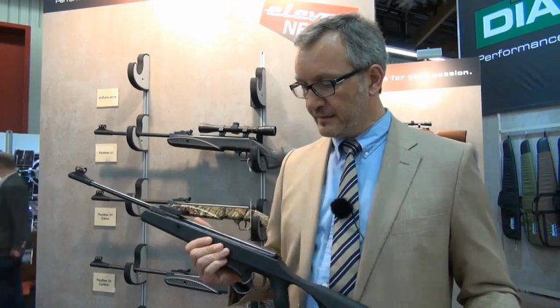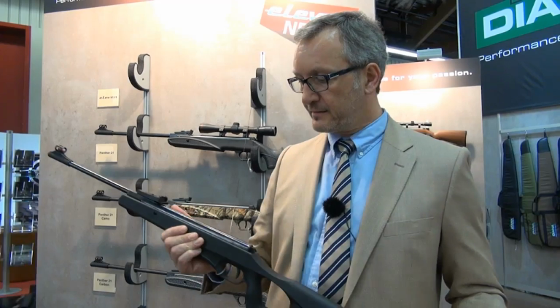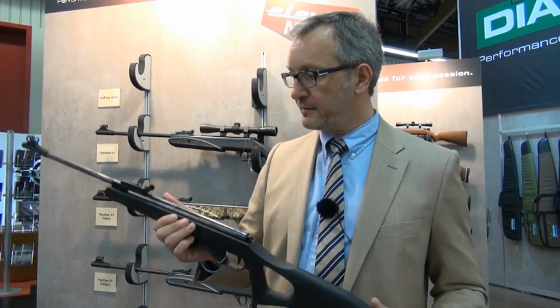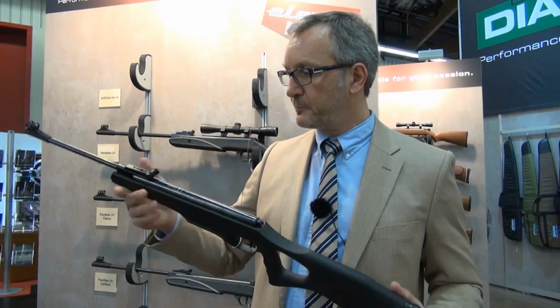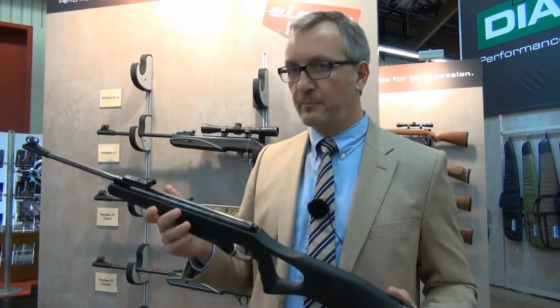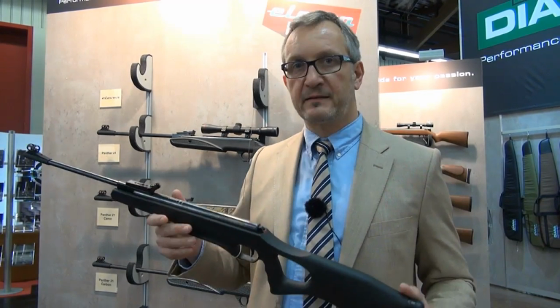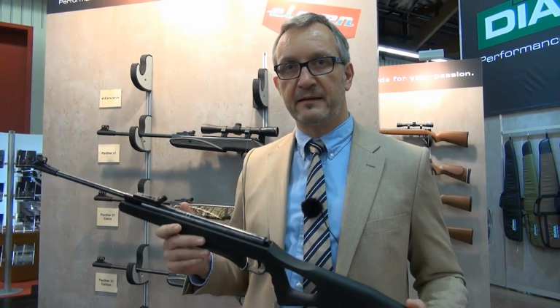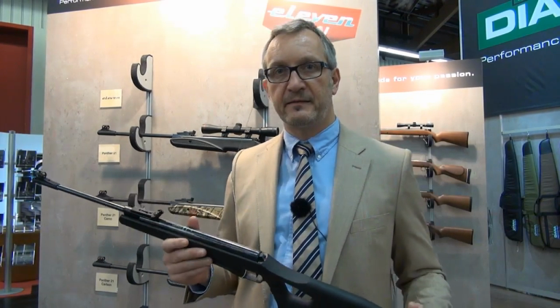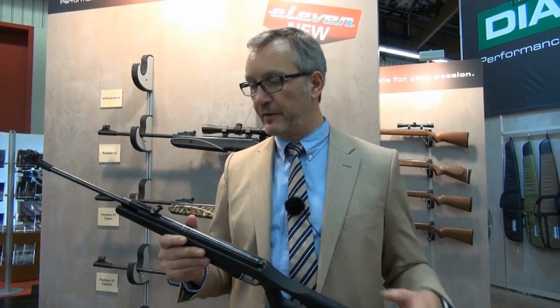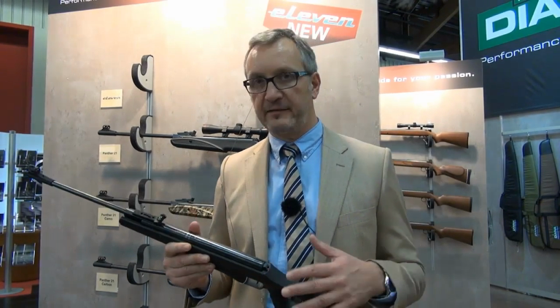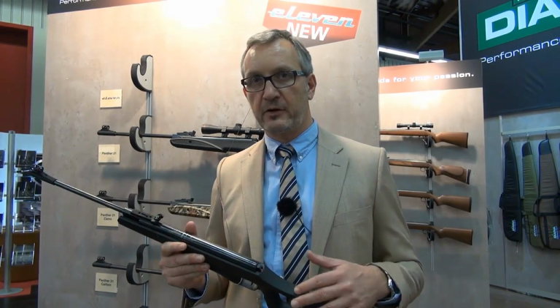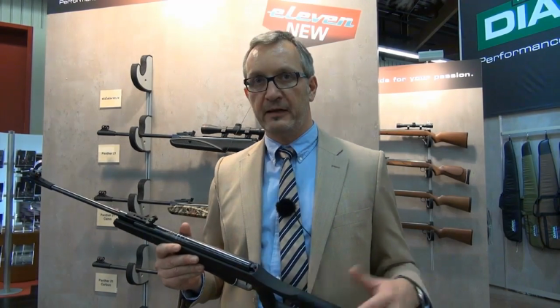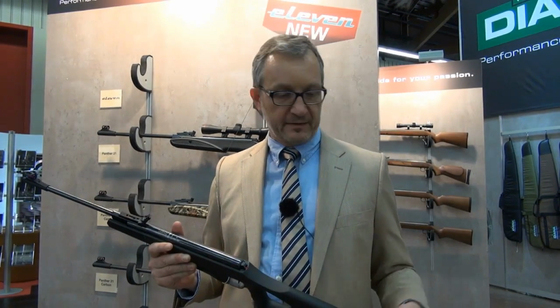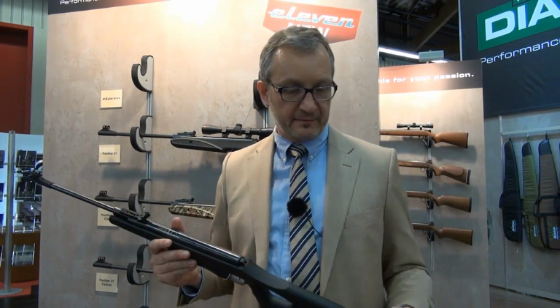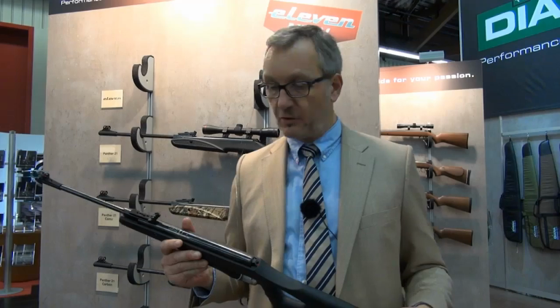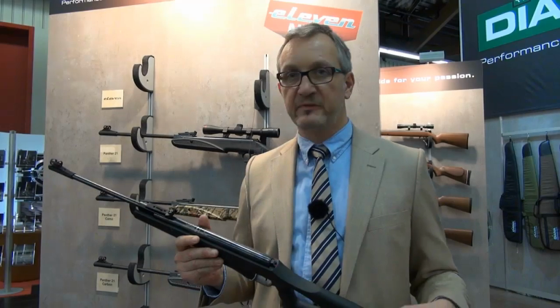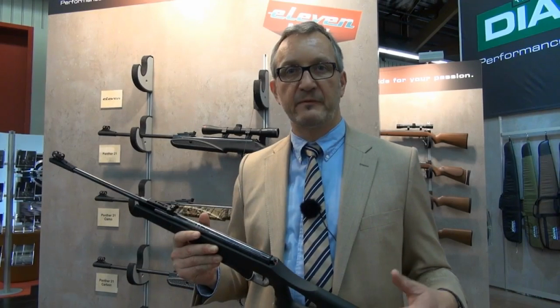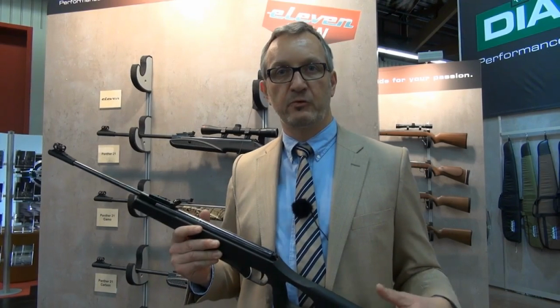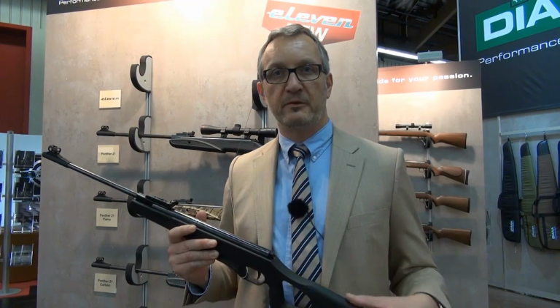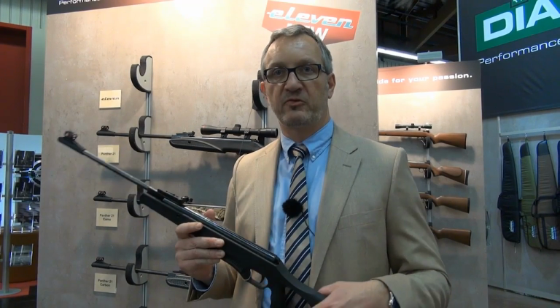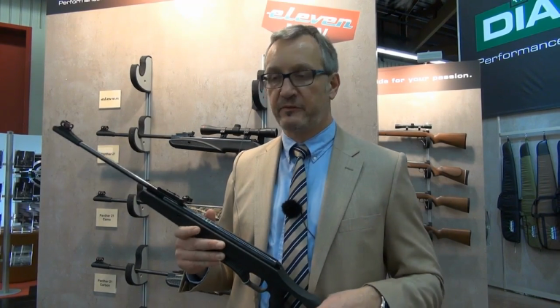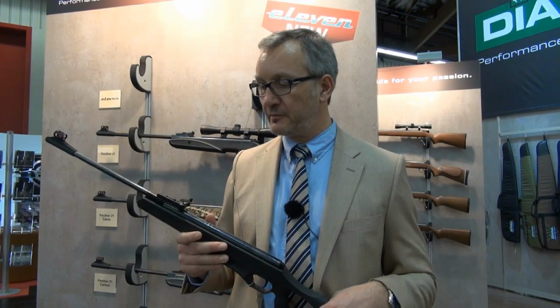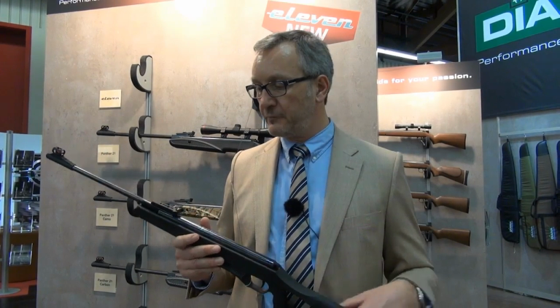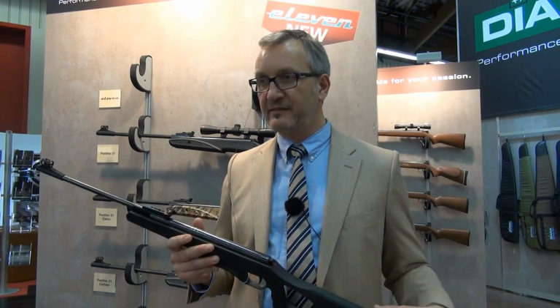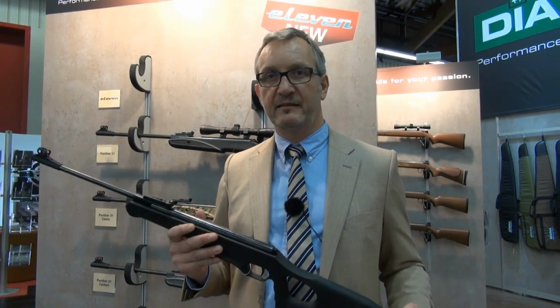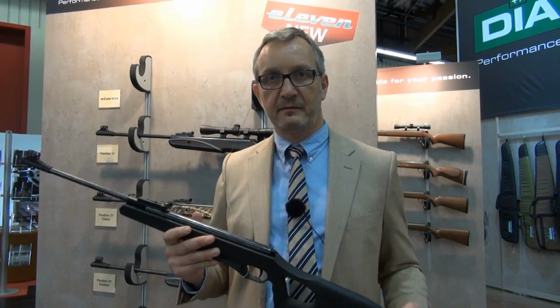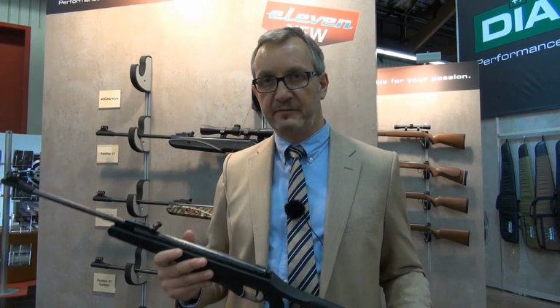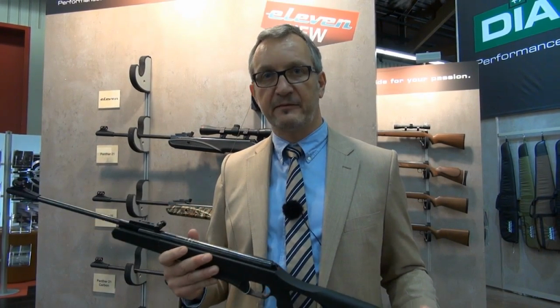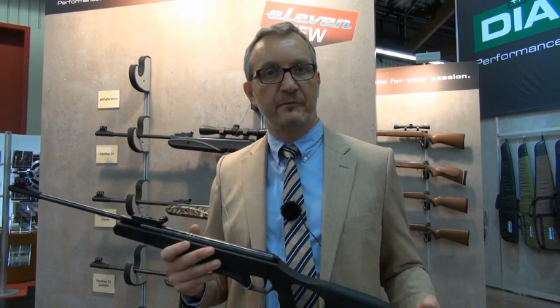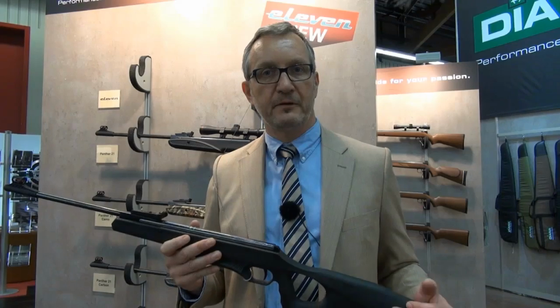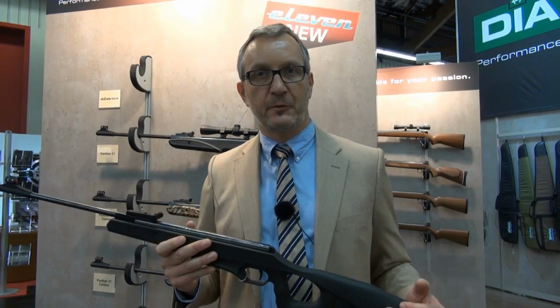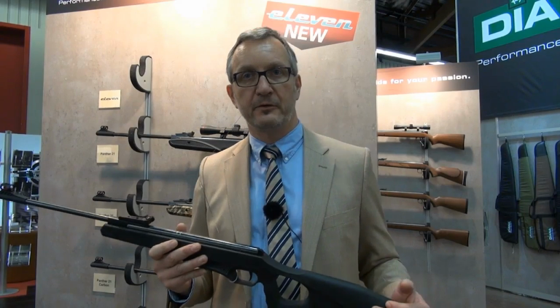It's more compact, it's lighter, it's very easy to cock. It has almost 7 joules of power, which for this size rifle is quite good.